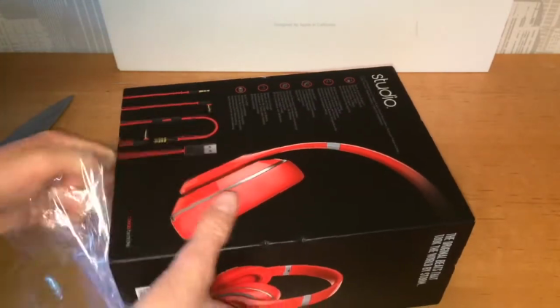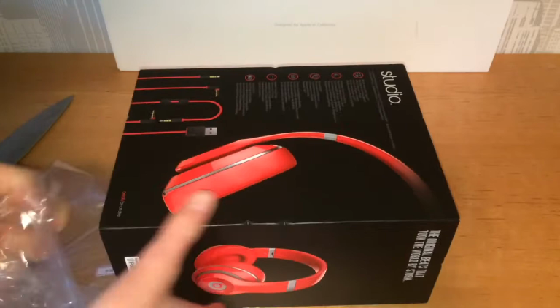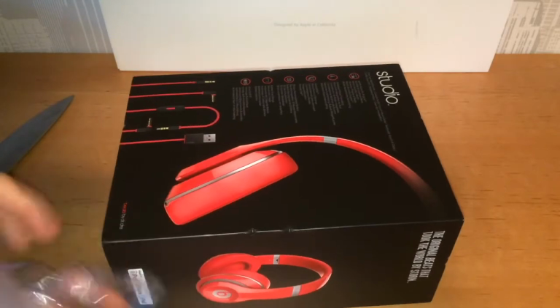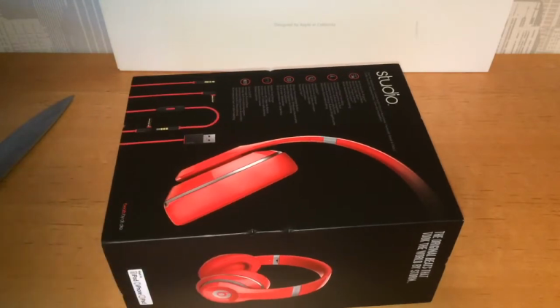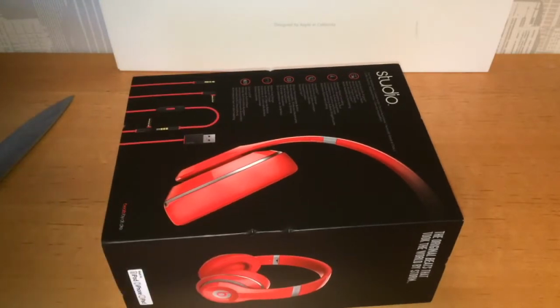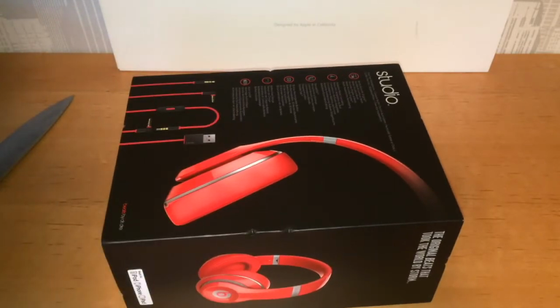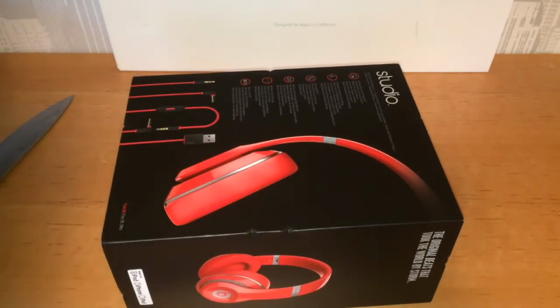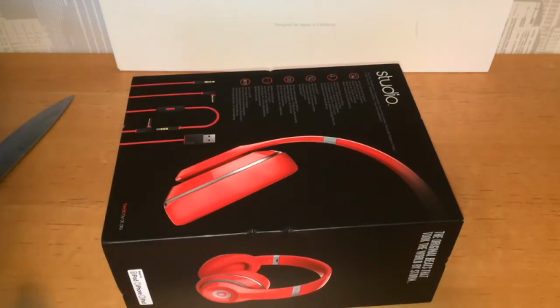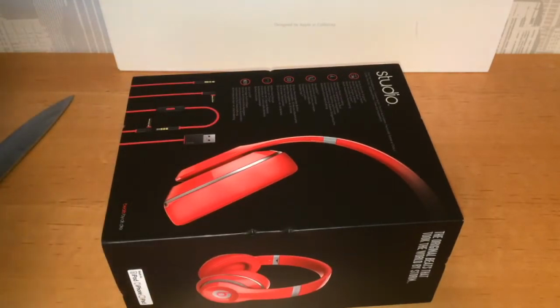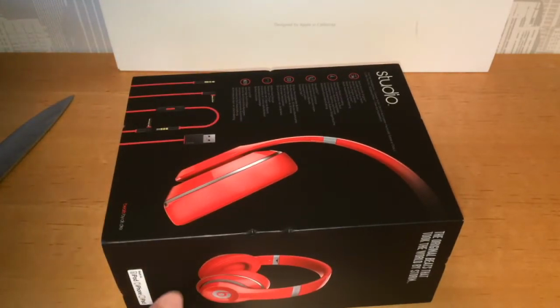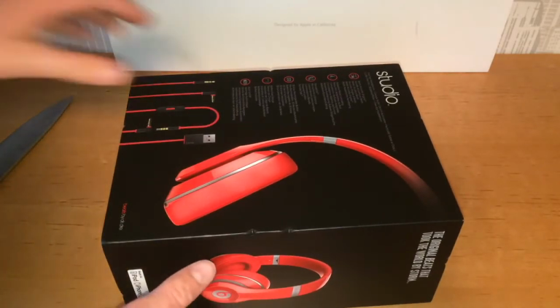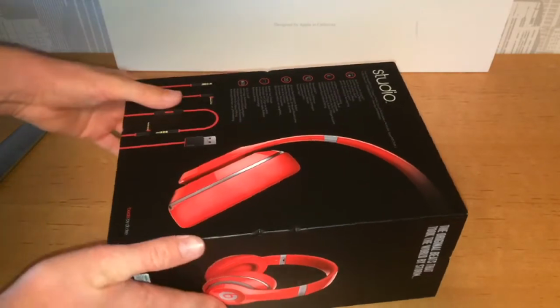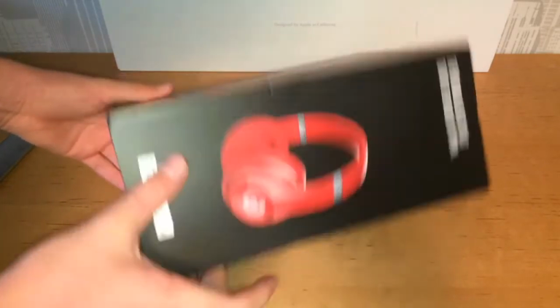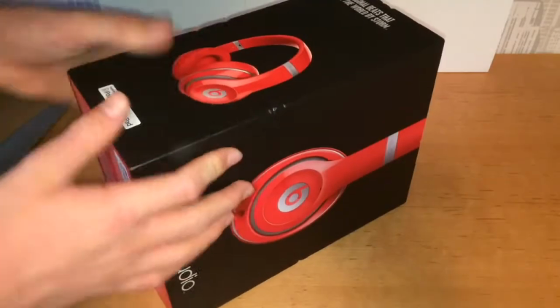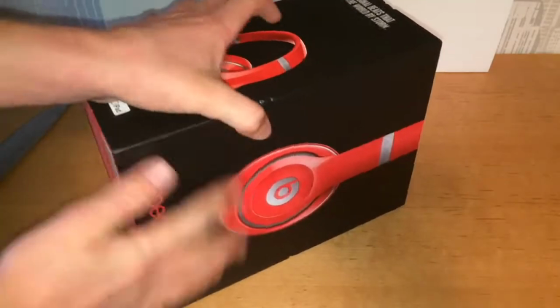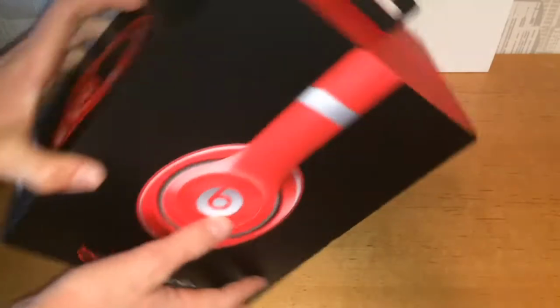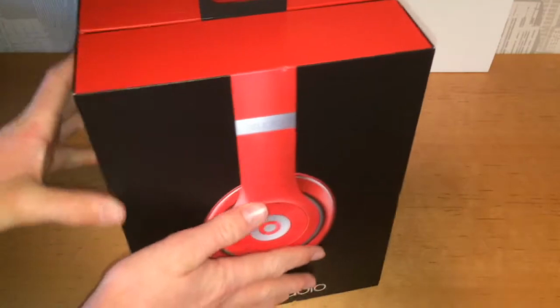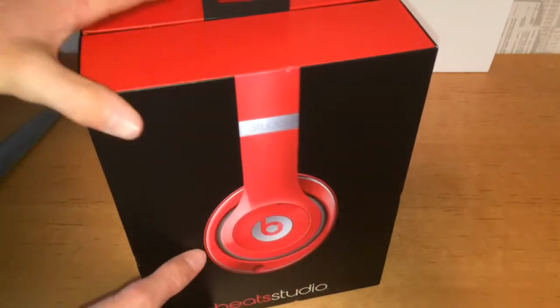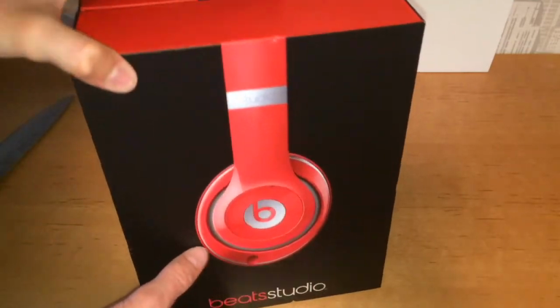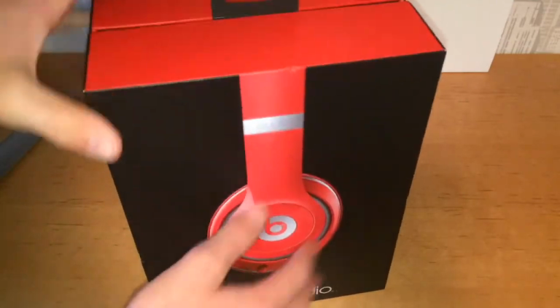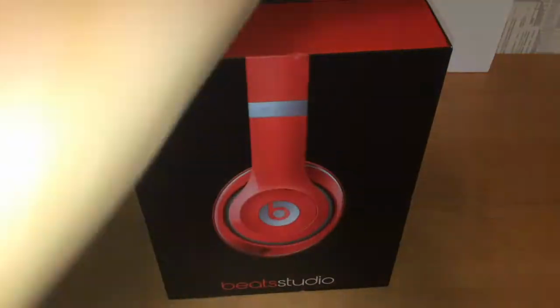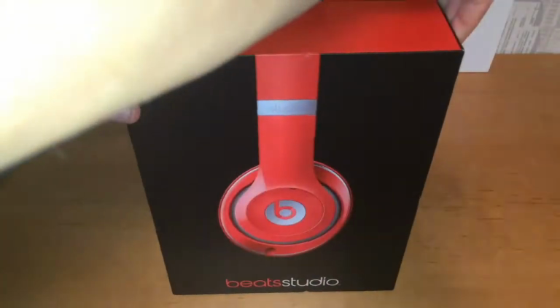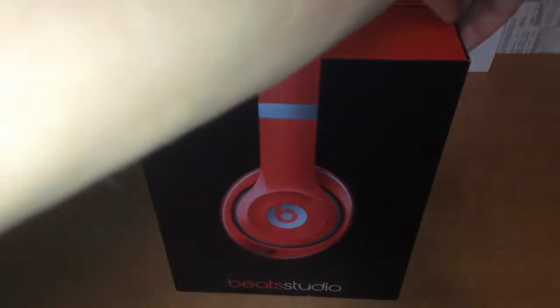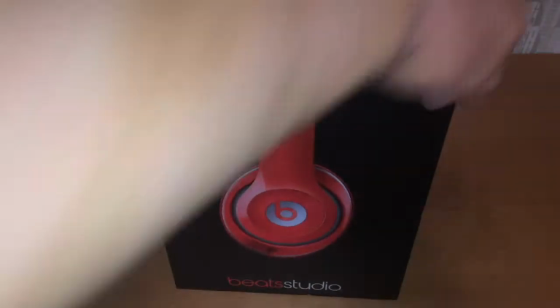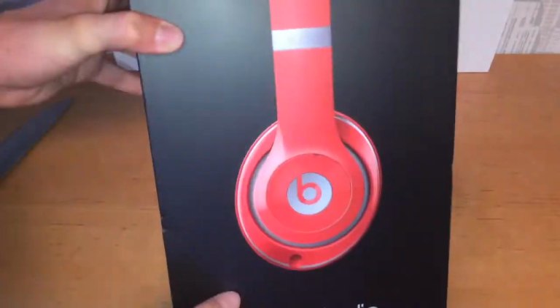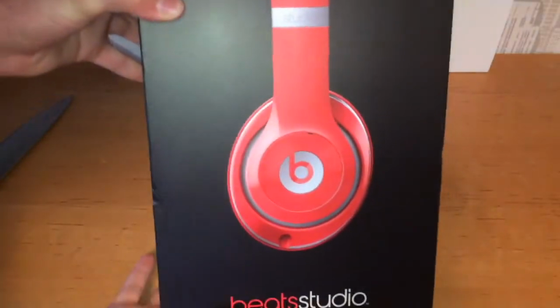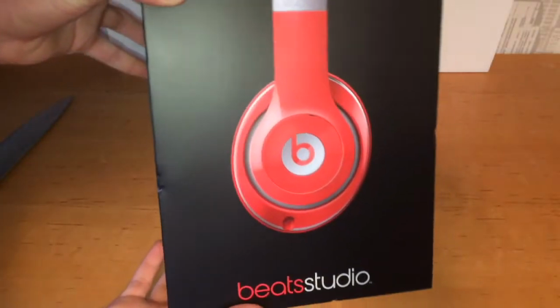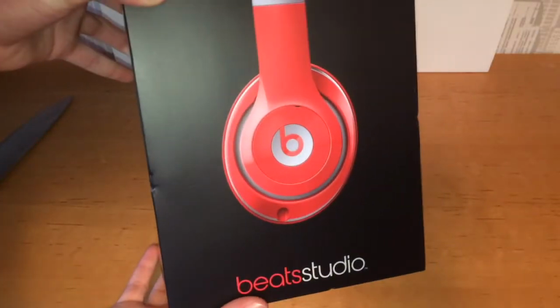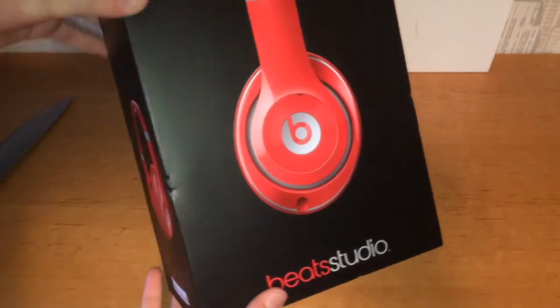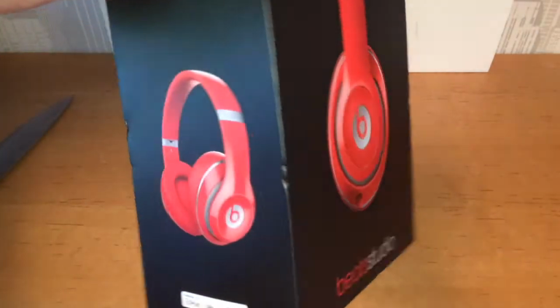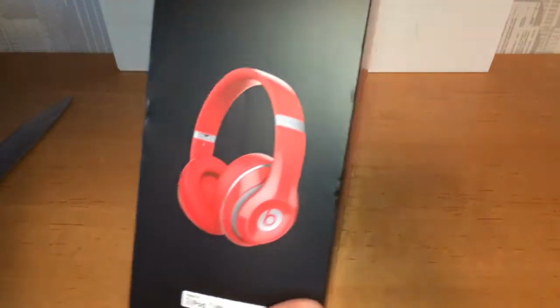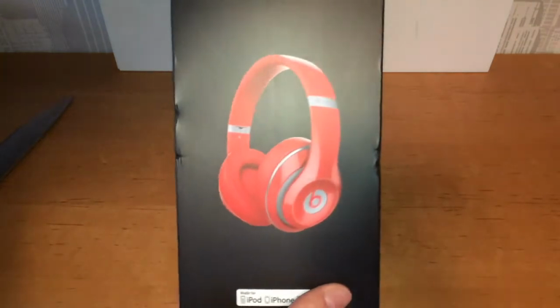I'm just going to show you around the box before I open it. You'd have to open it by sliding the top off, like that. But I'll first go around the box a little bit.